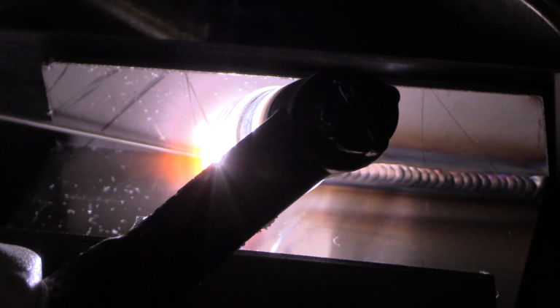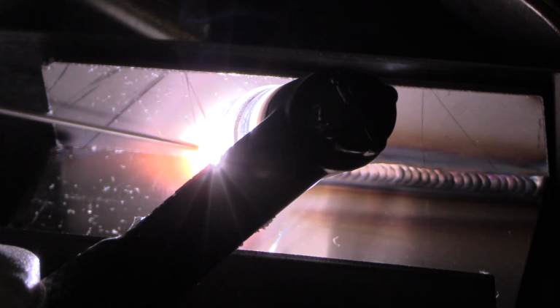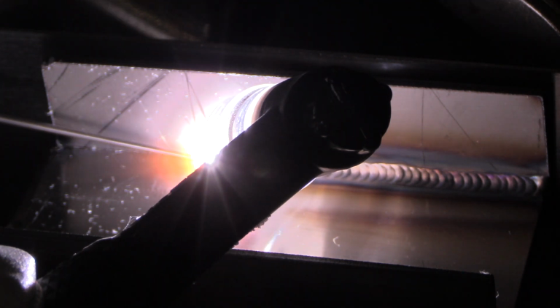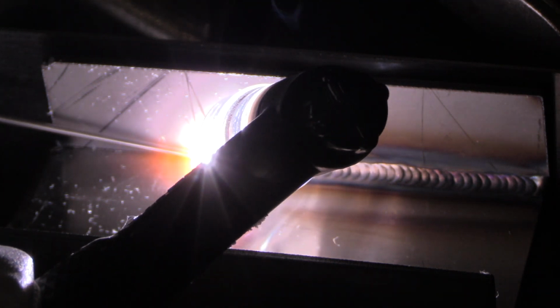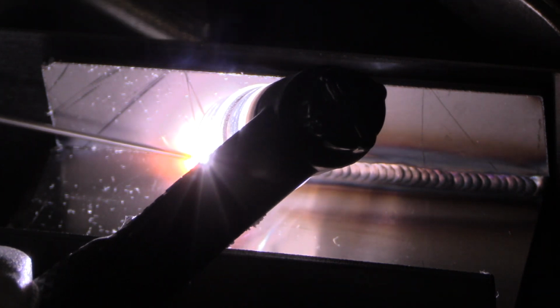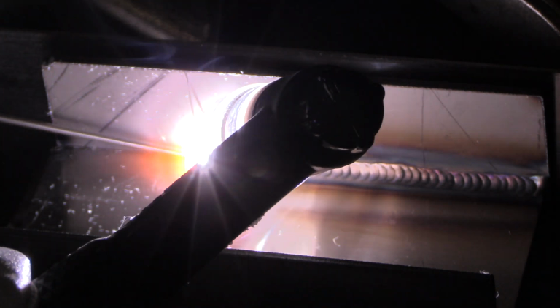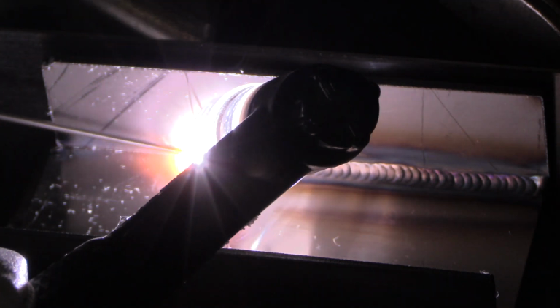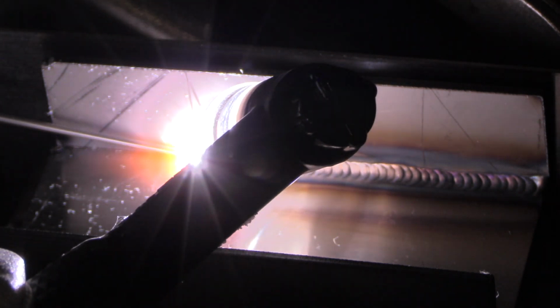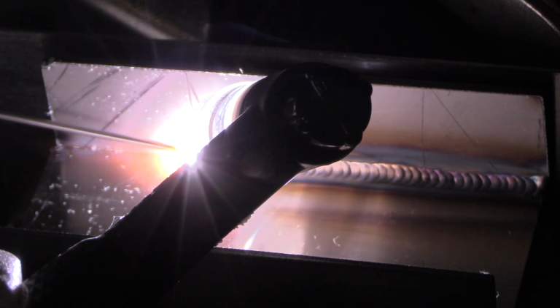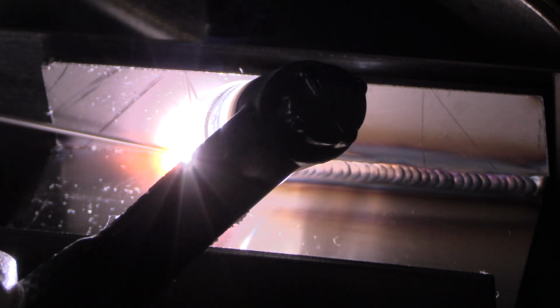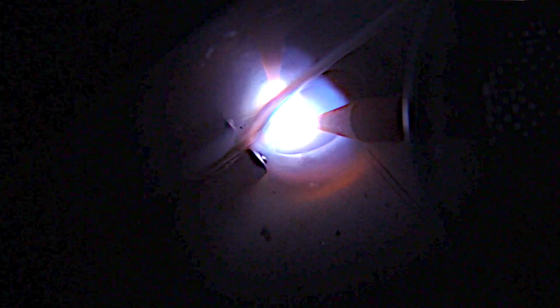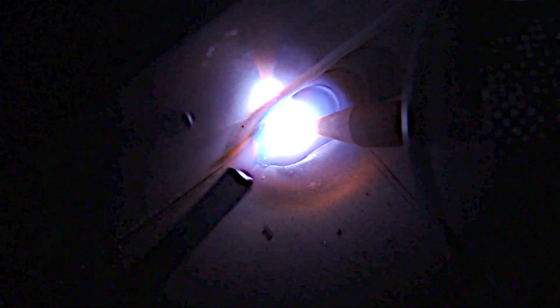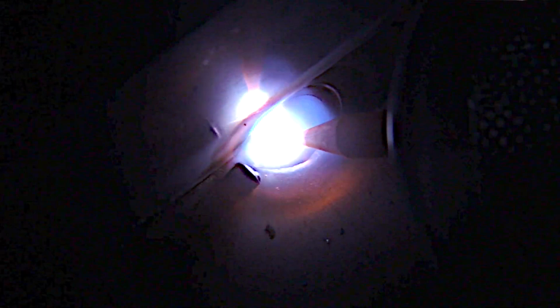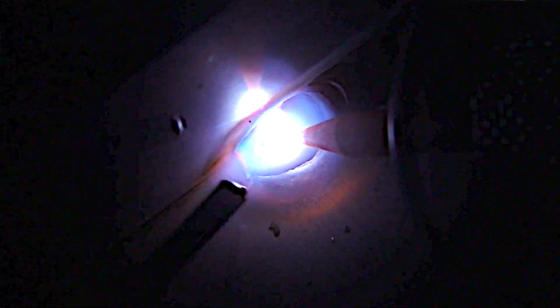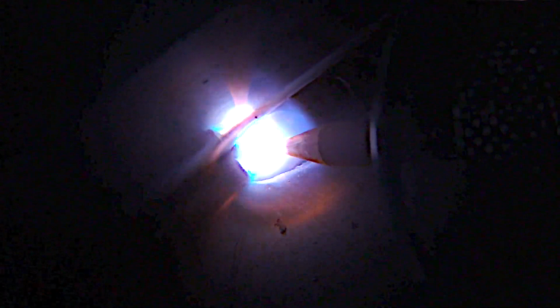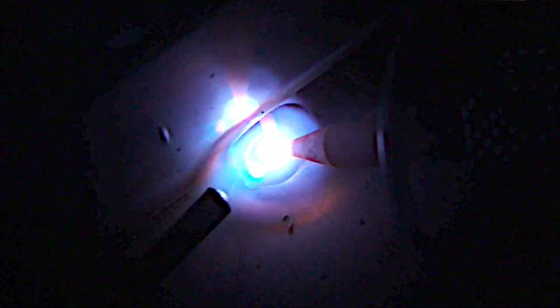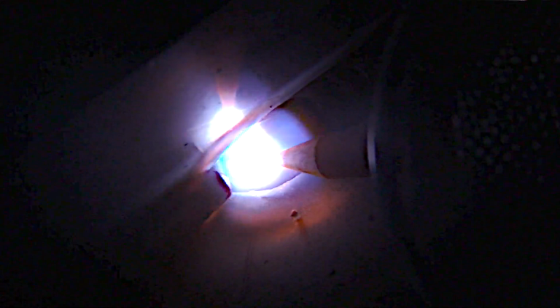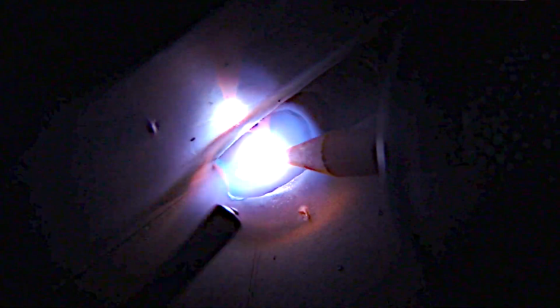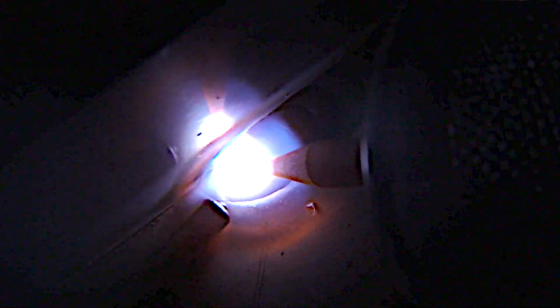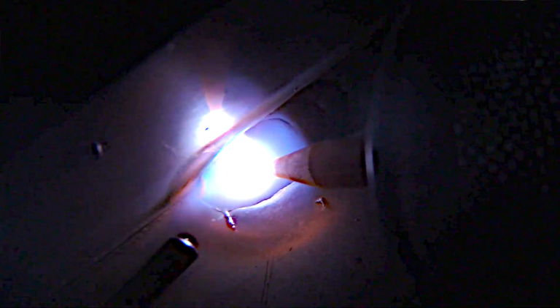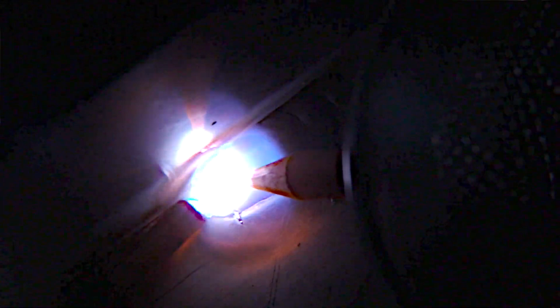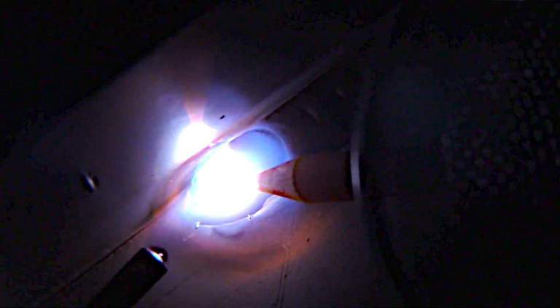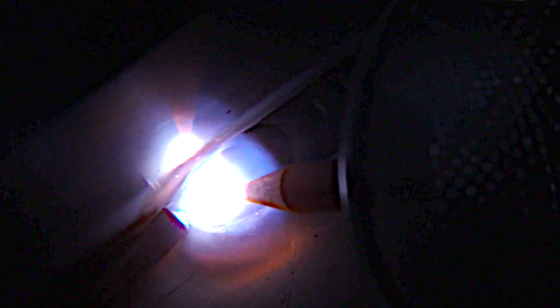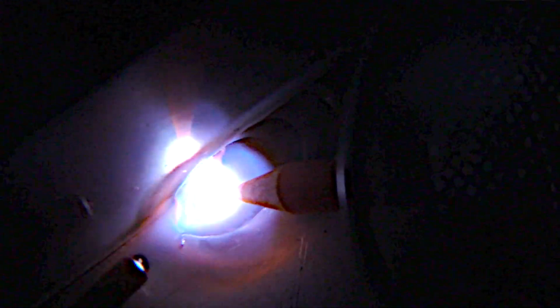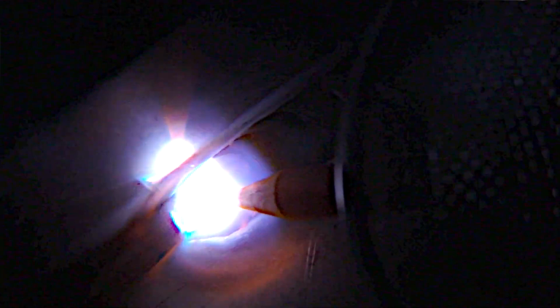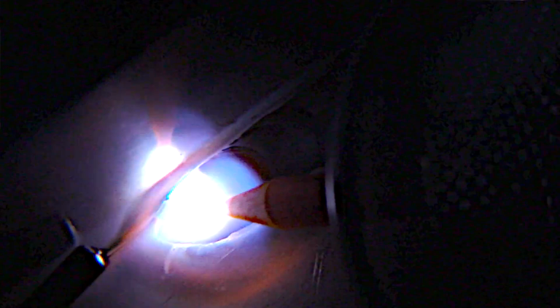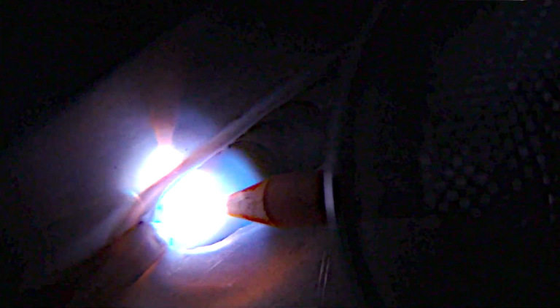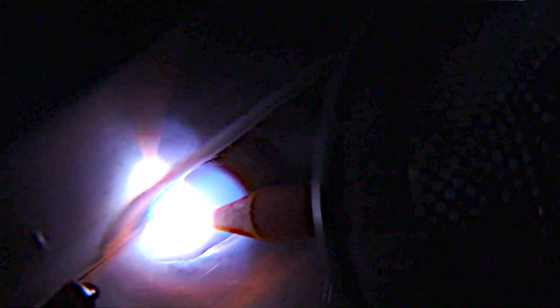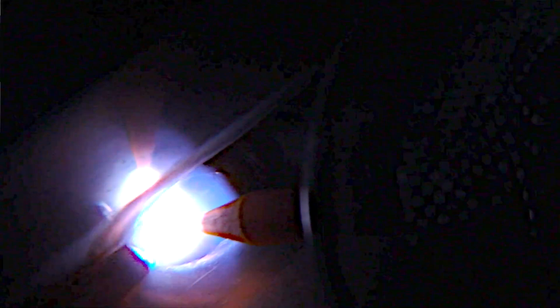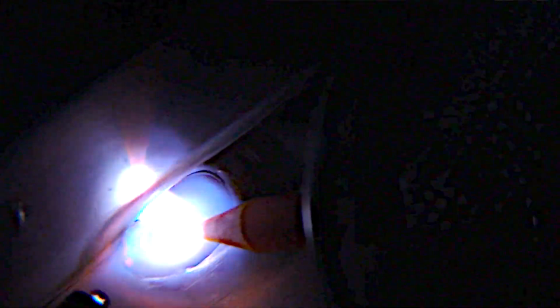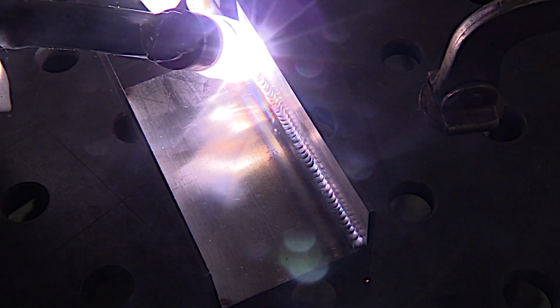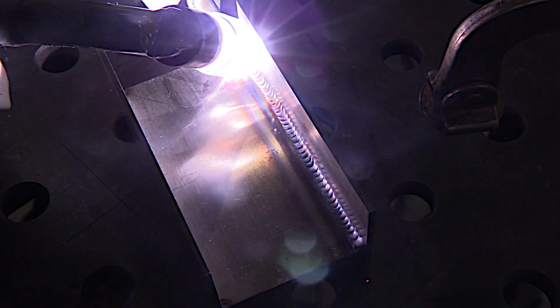This is a T-joint on 80 thousandths, 2 millimeter thick, 304L stainless steel. I'm moving along at a pretty good clip to try to avoid building up heat, something that's important on stainless steel.